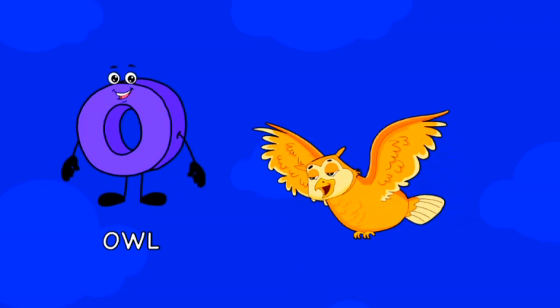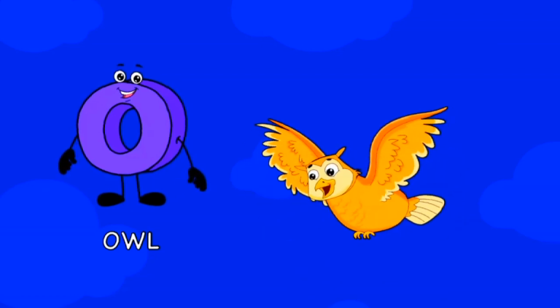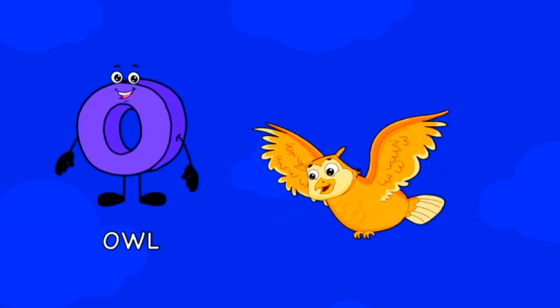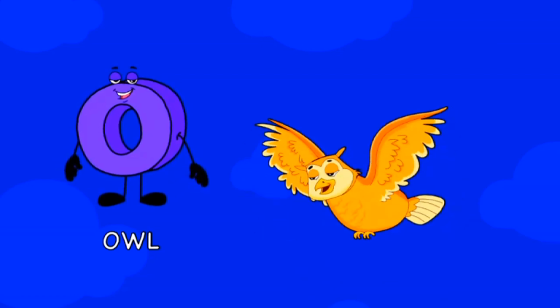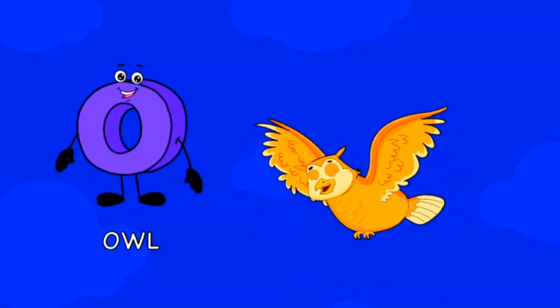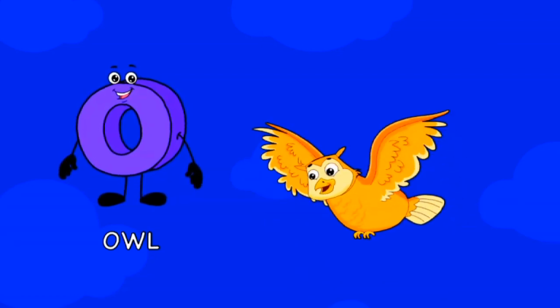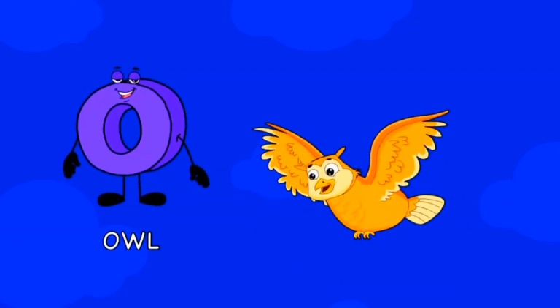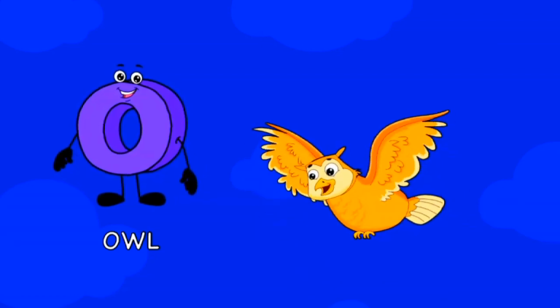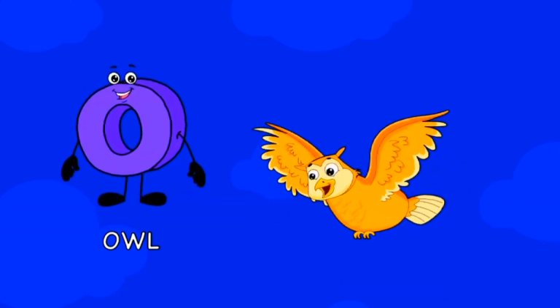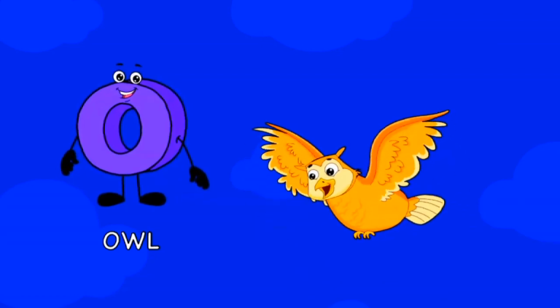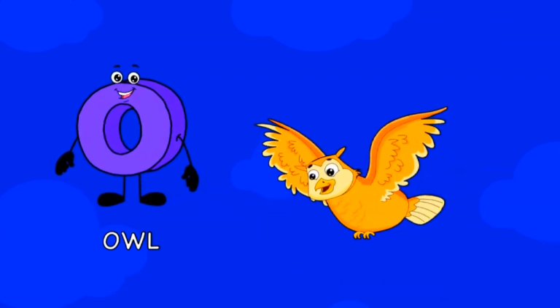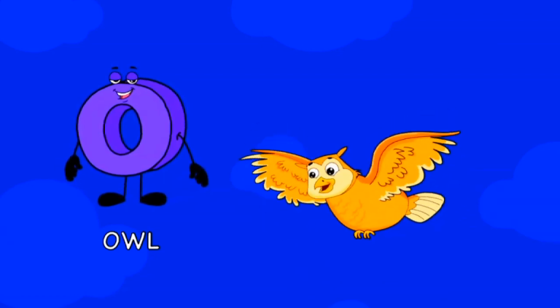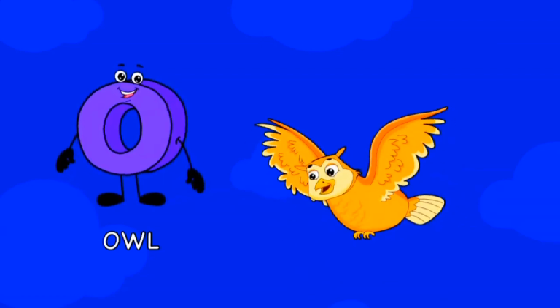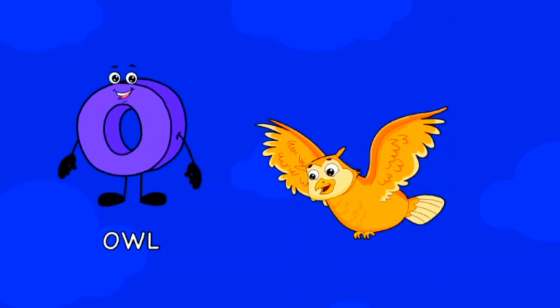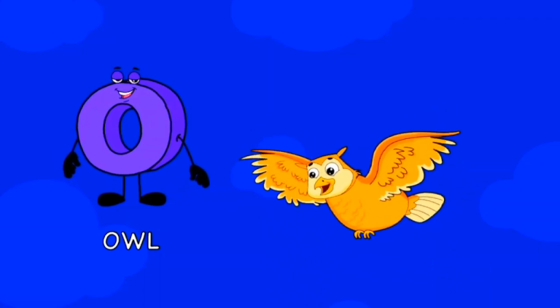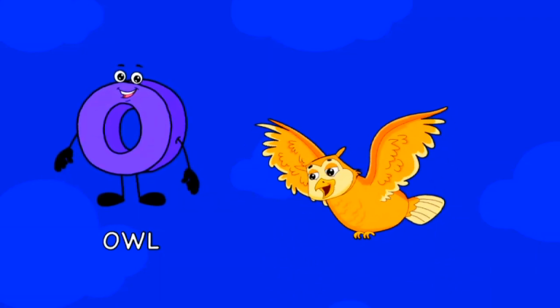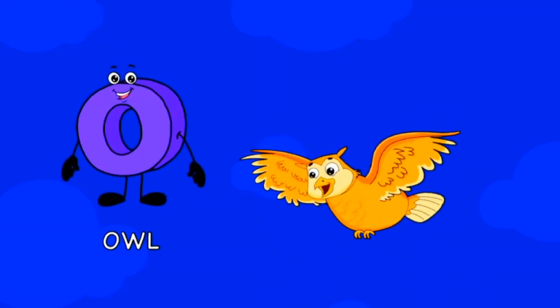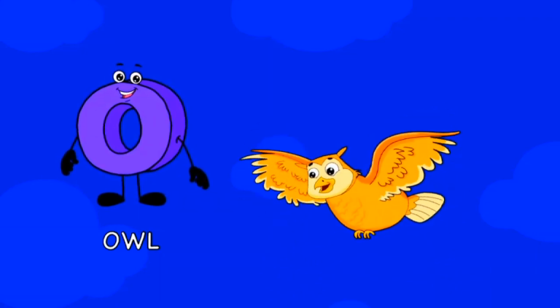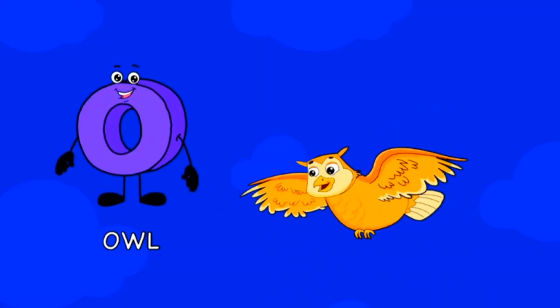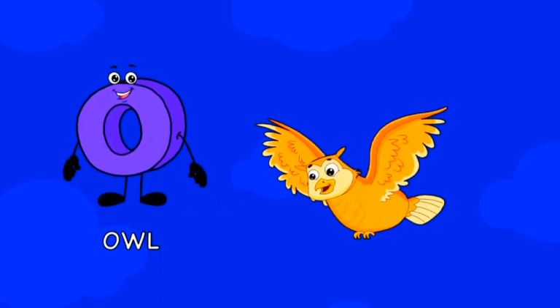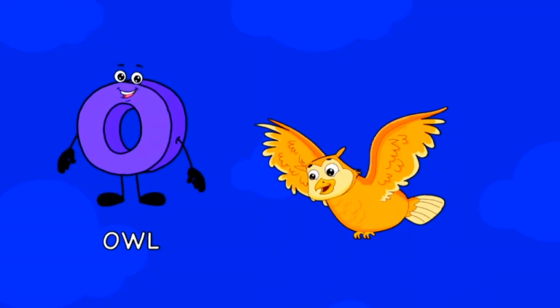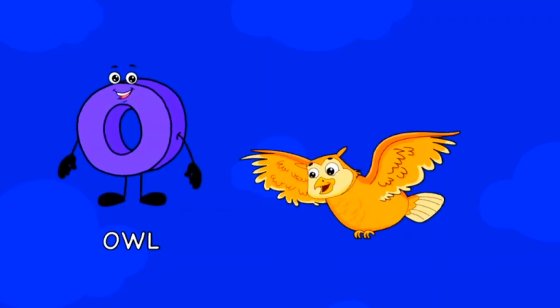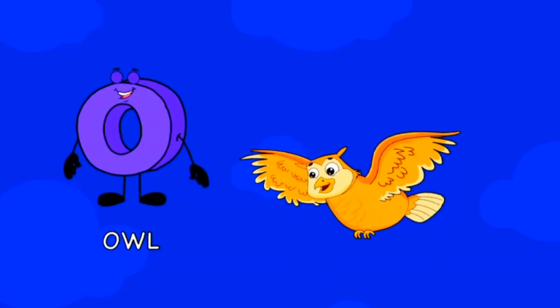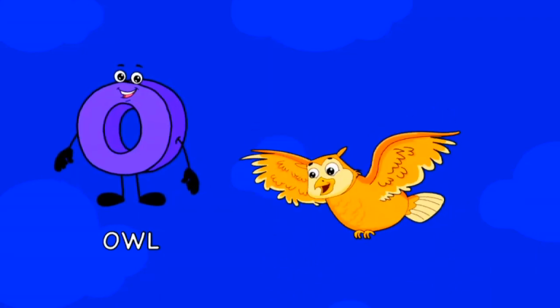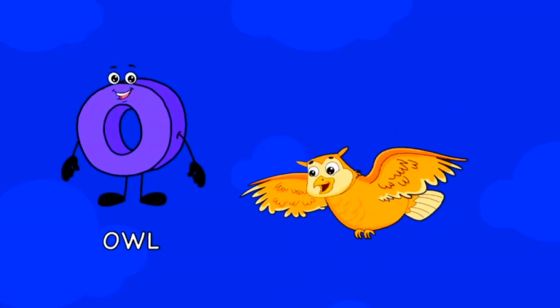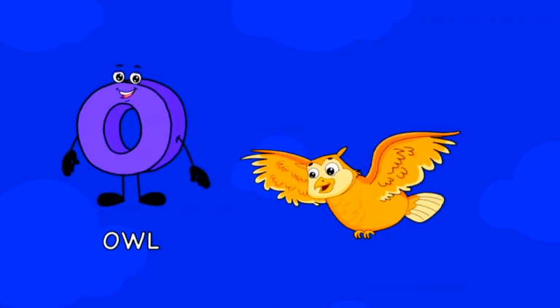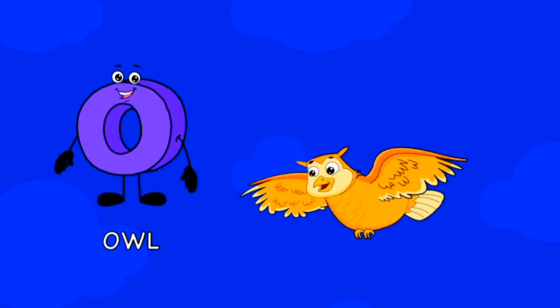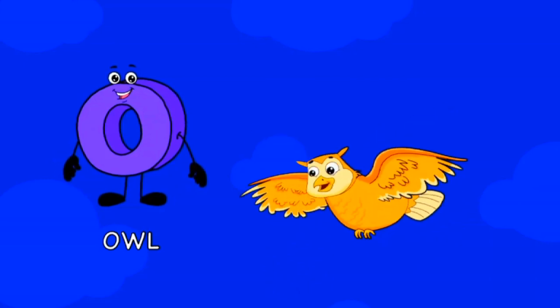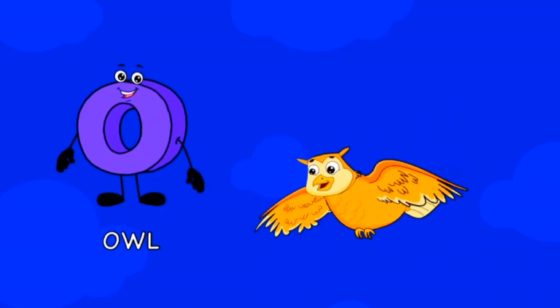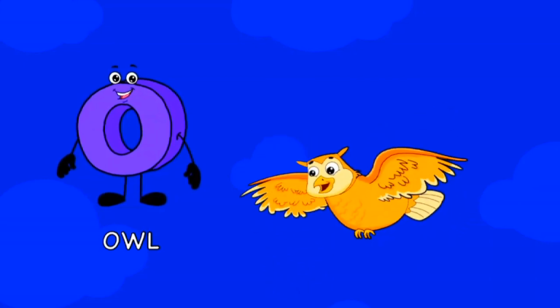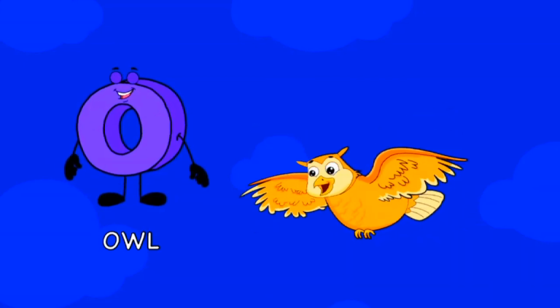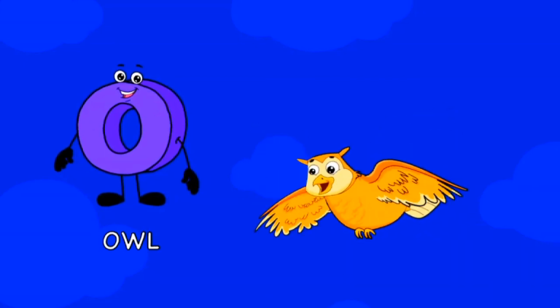O is for owl in silent flight, it can see very well at night. To it to woo, it does say, it likes to sleep during the day.